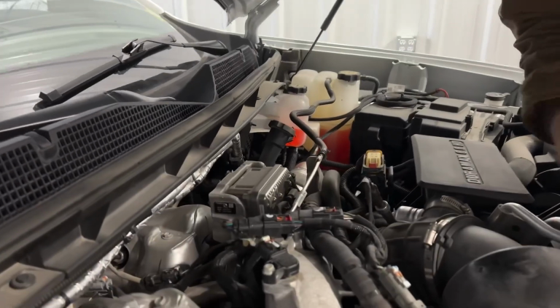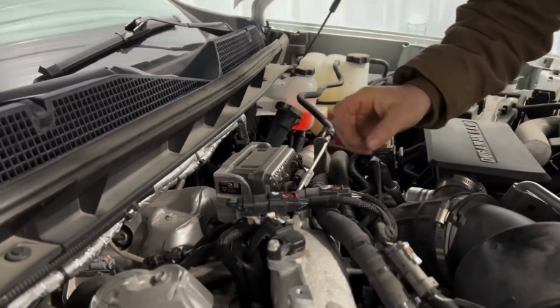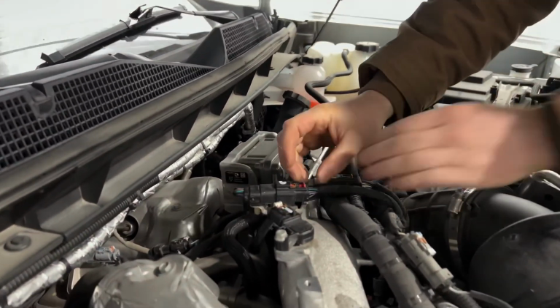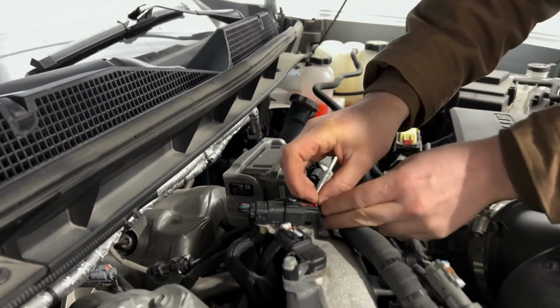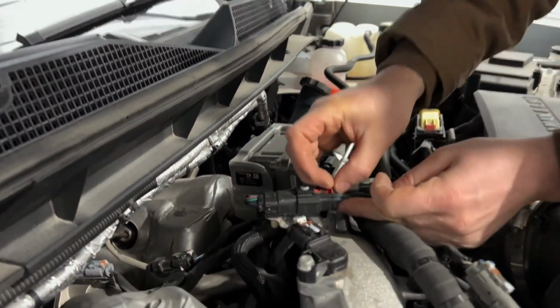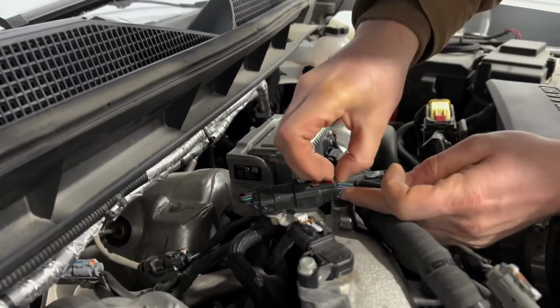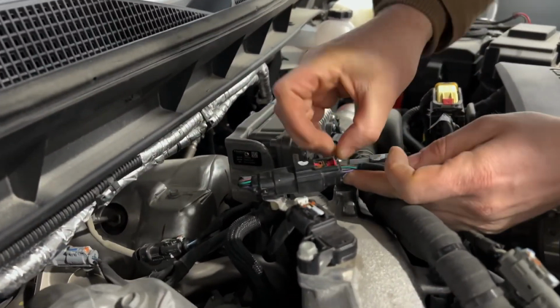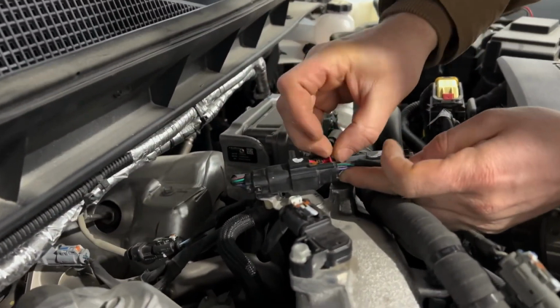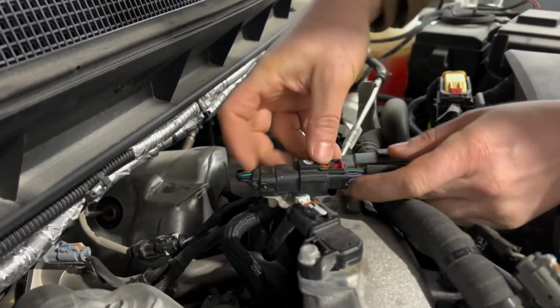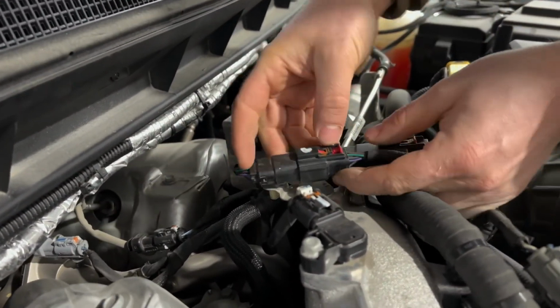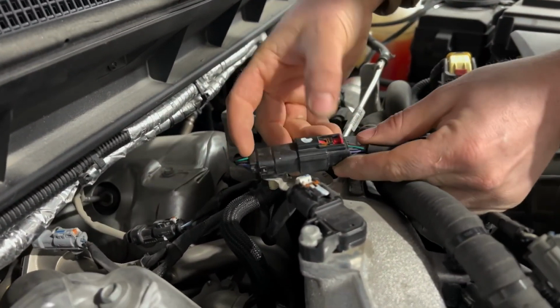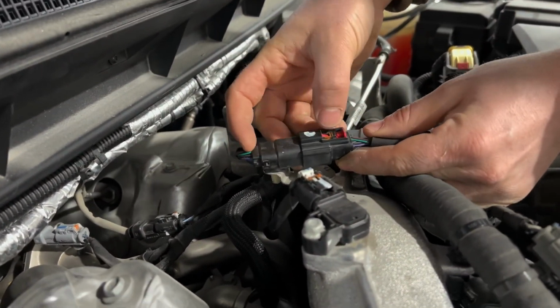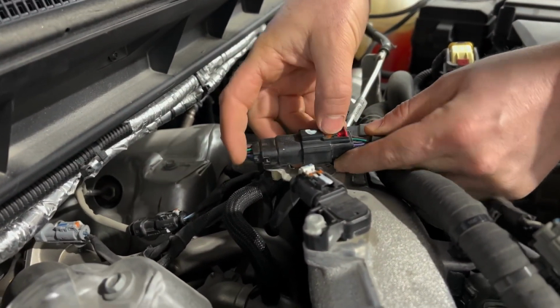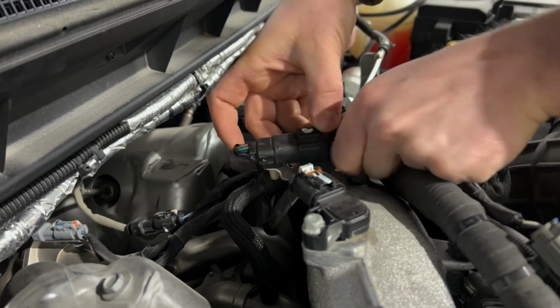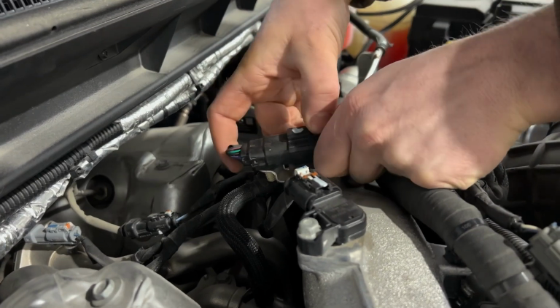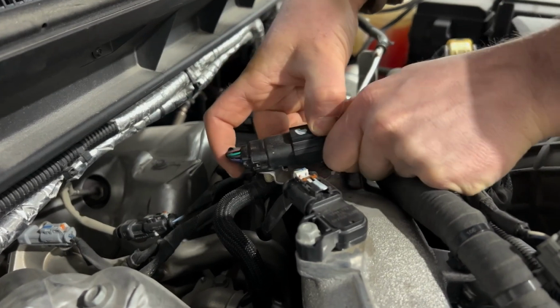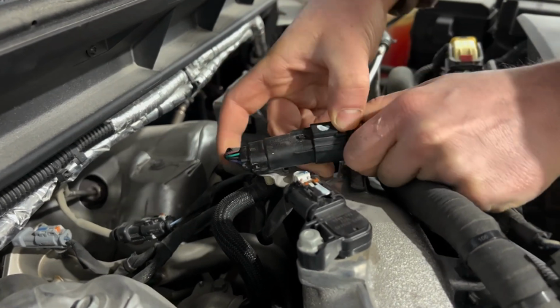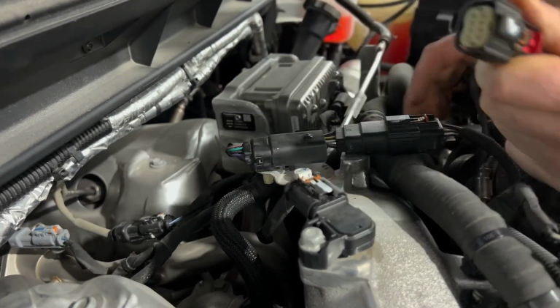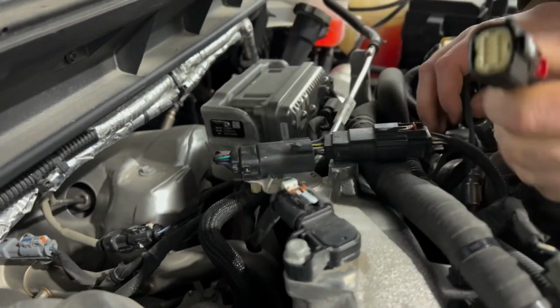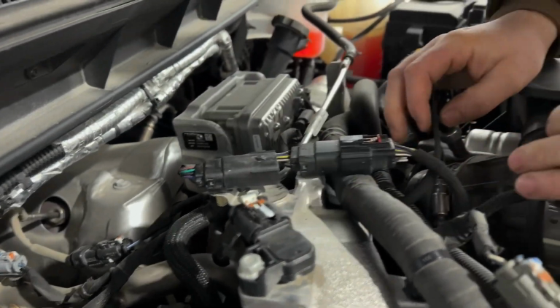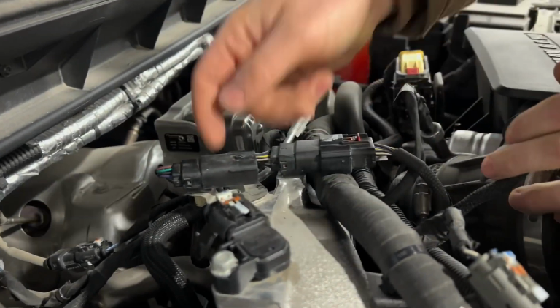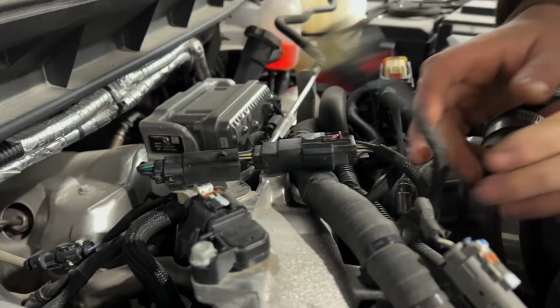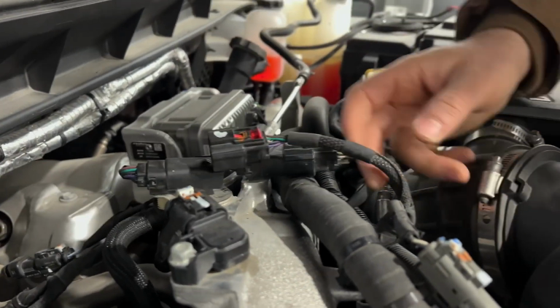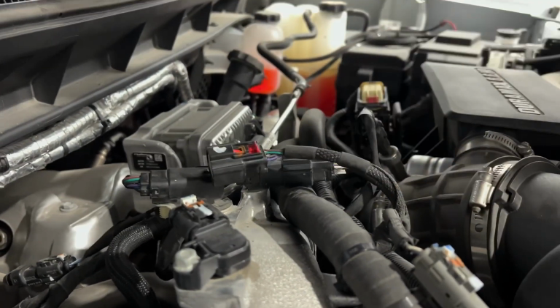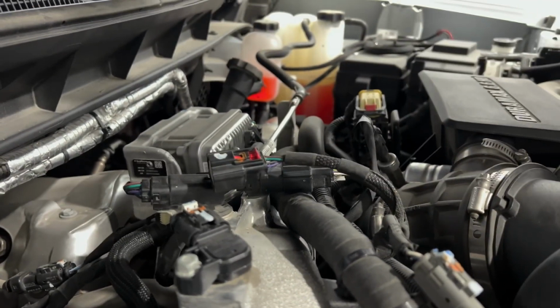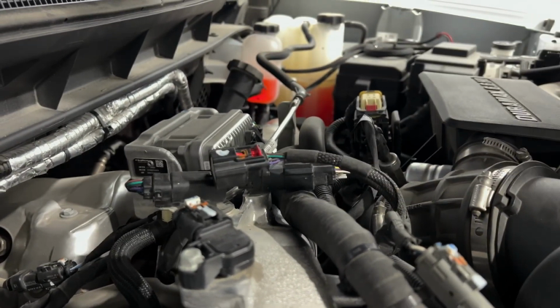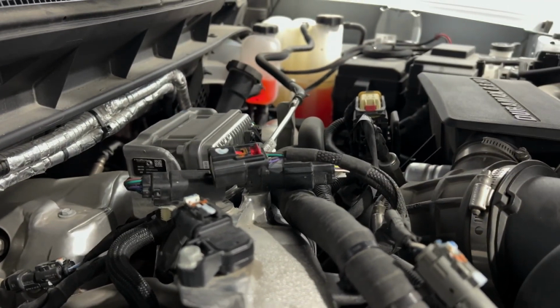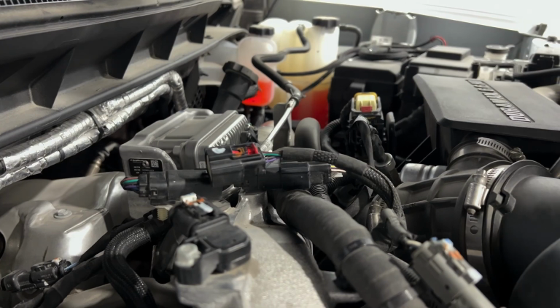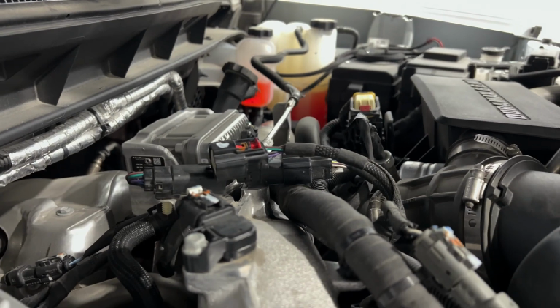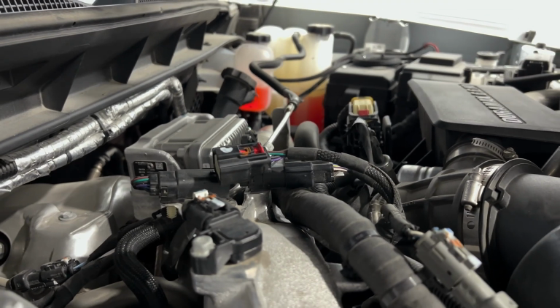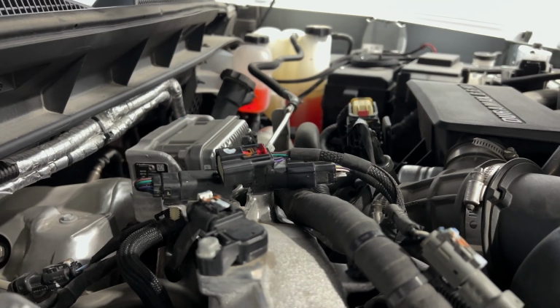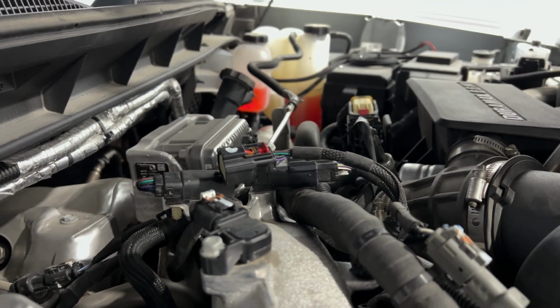Now the fuel pressure connector has a red locking tab. You slide it back and push down on the black piece and it slides right off. It might take a little extra effort — they're usually a little stuck from the factory.